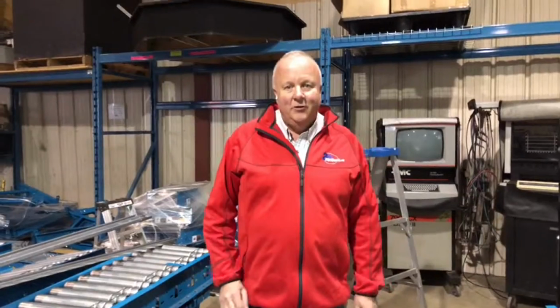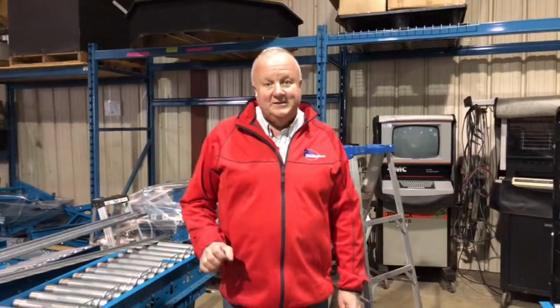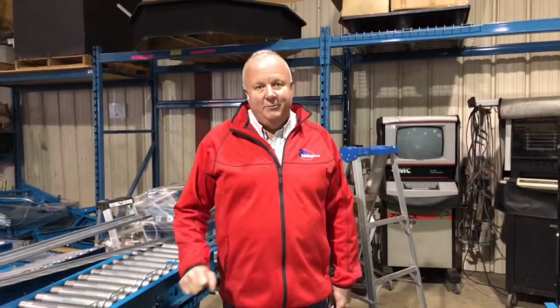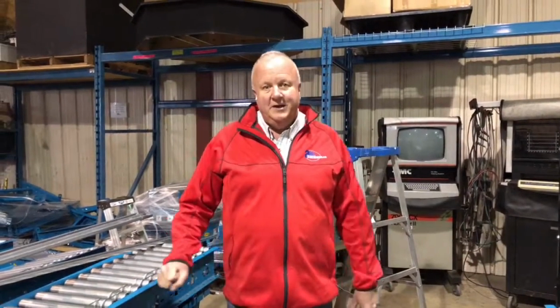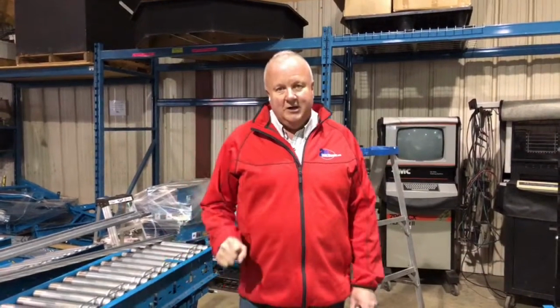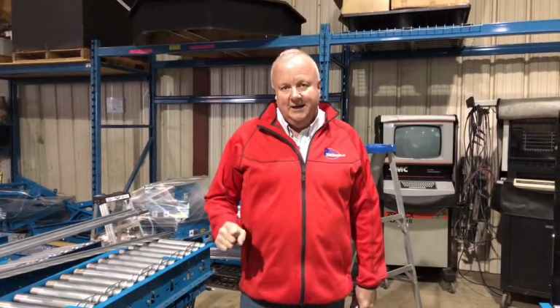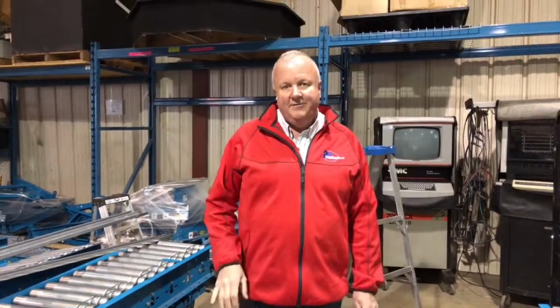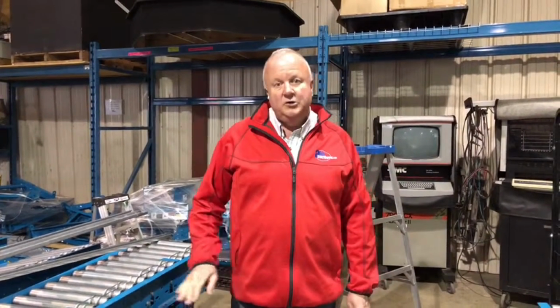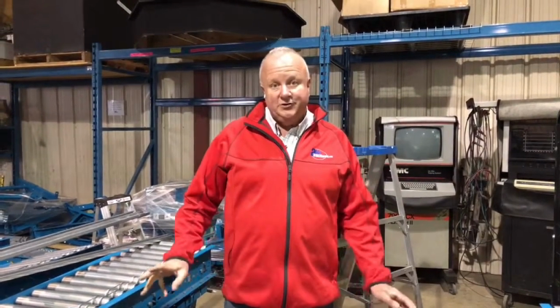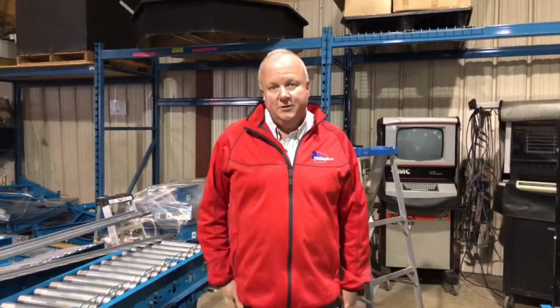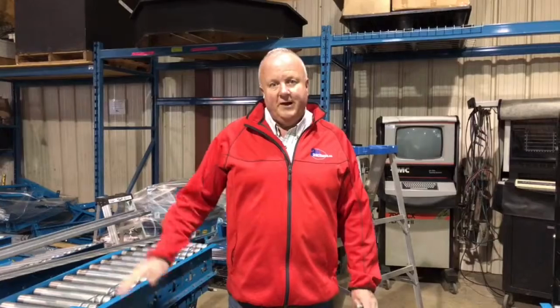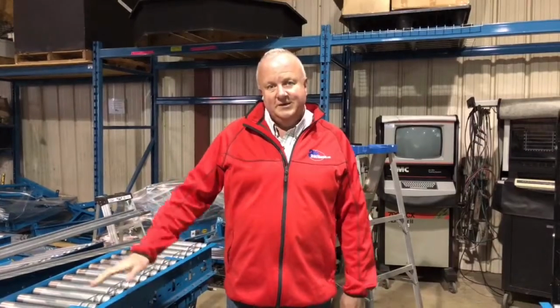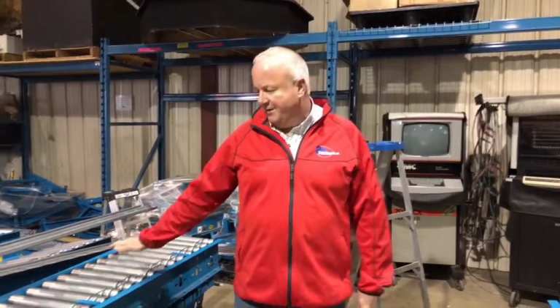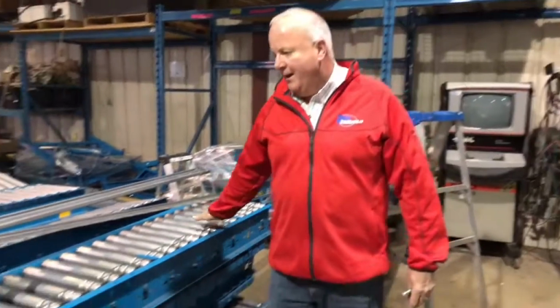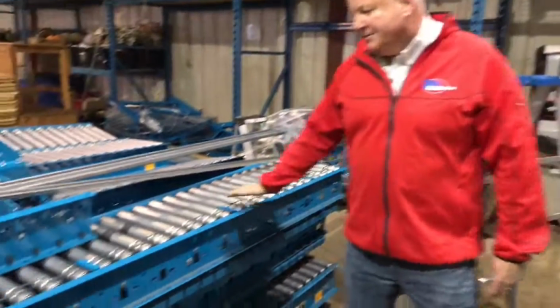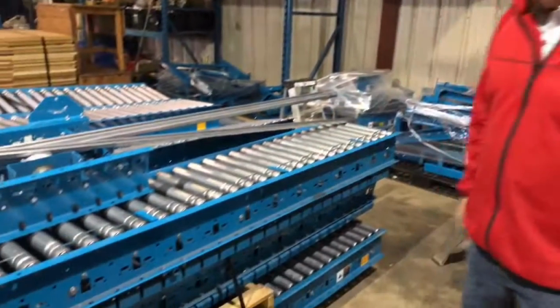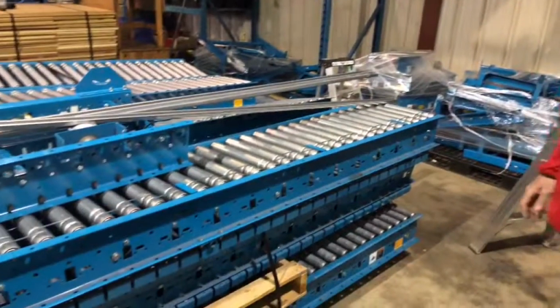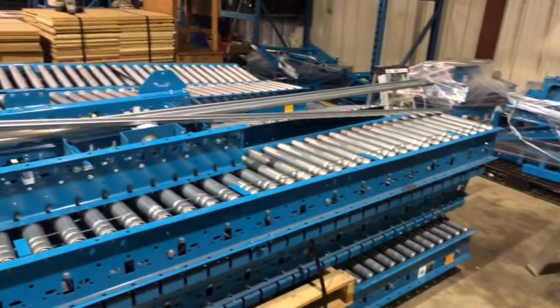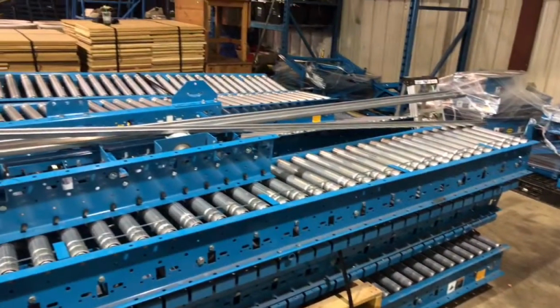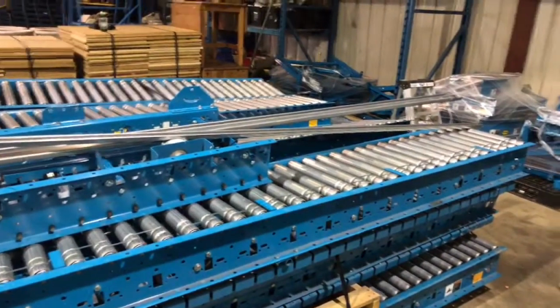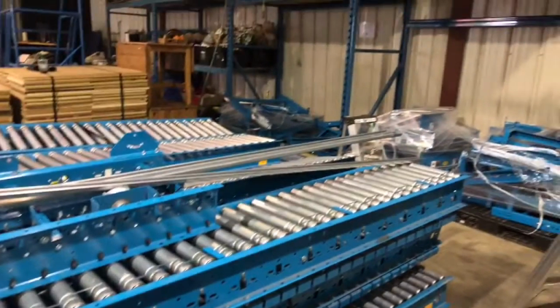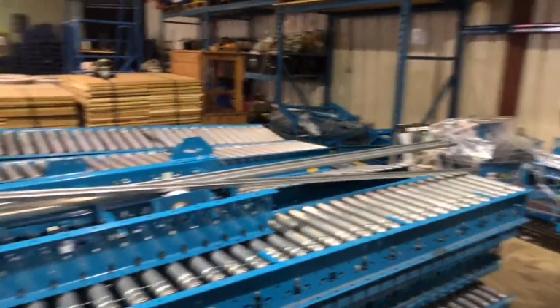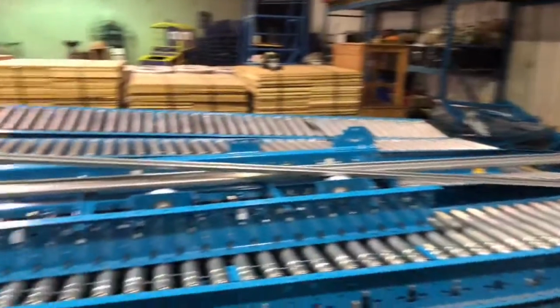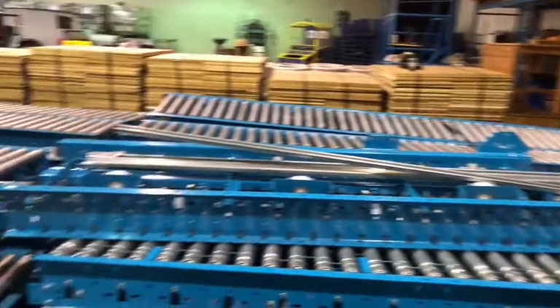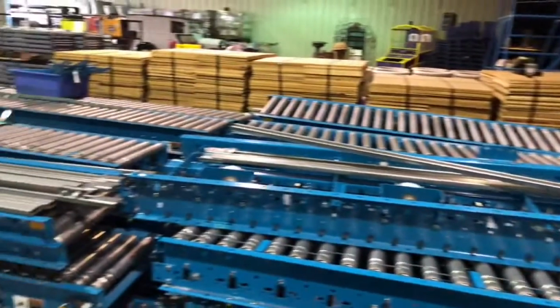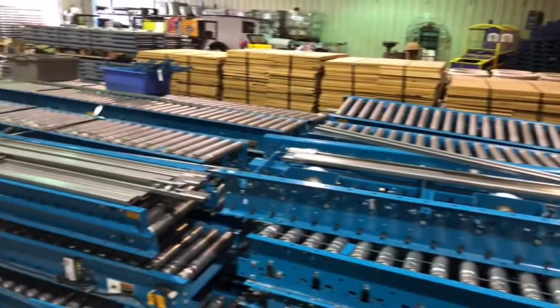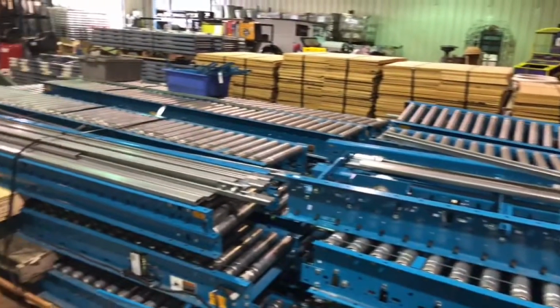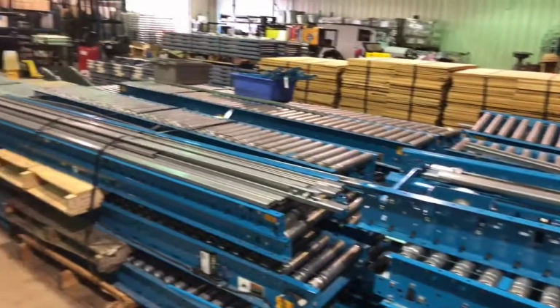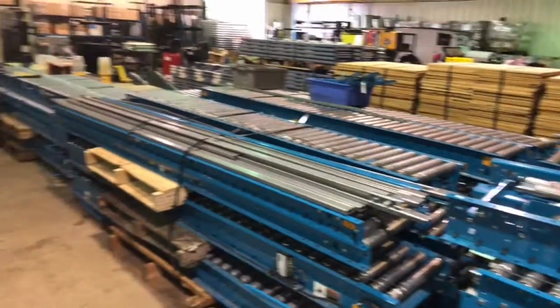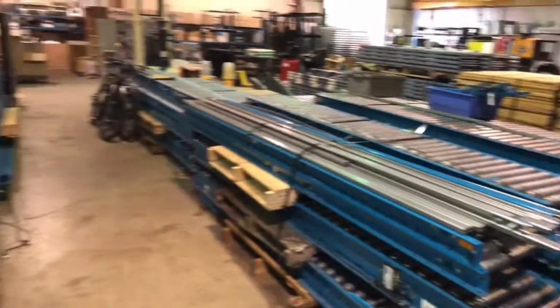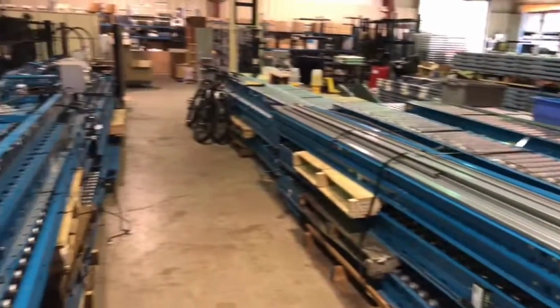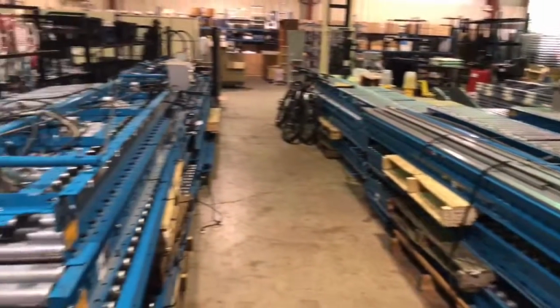Hello everybody. Saturday April 14th, Able Auctions in Langley is having a huge industrial auction. We've got tons of this conveyor — this is high trawl conveyor. As you can see, we've got pallets and pallets of this conveyor. Very nice condition, hardly ever been used, I'd say.